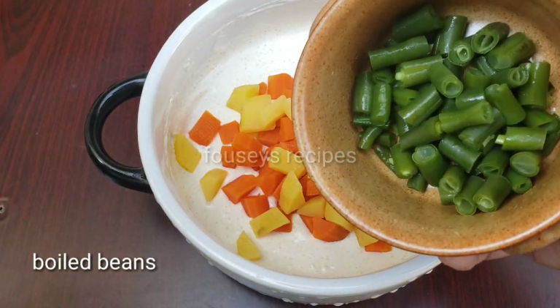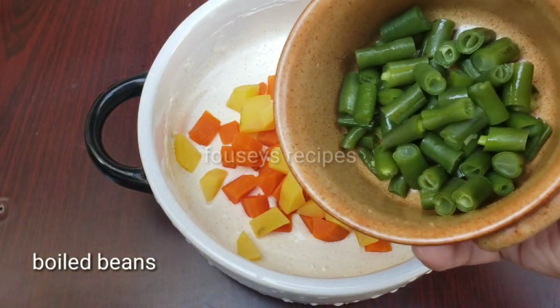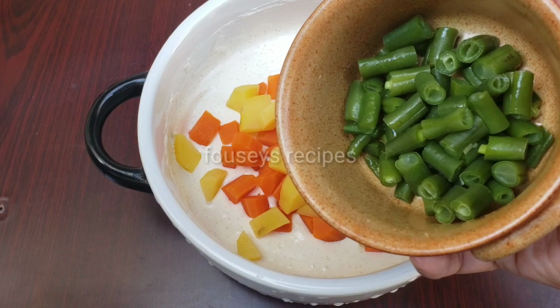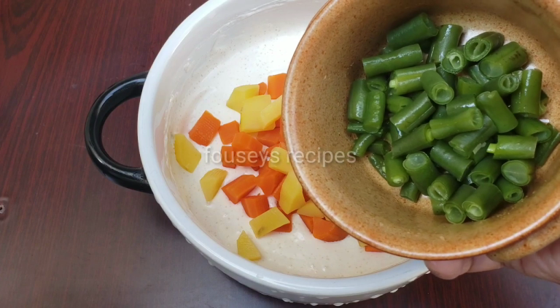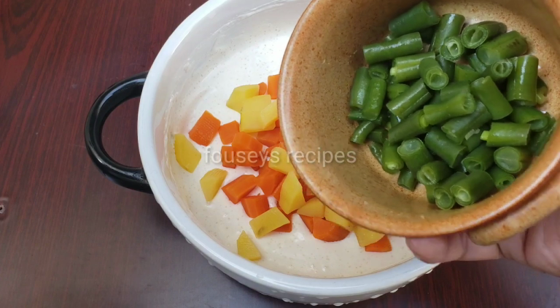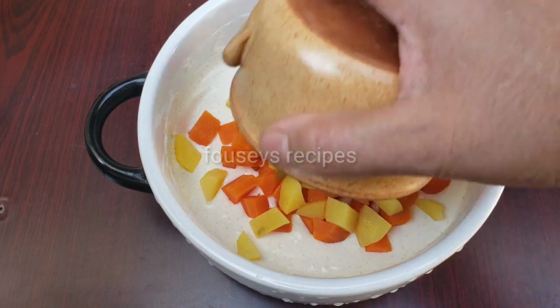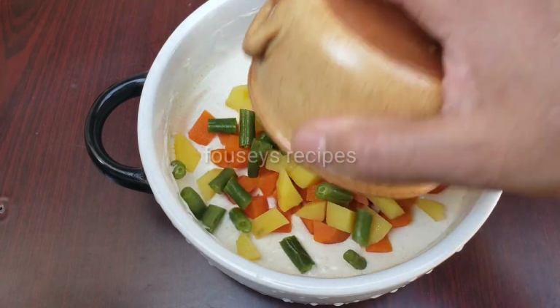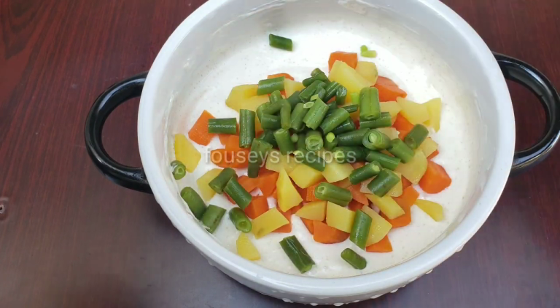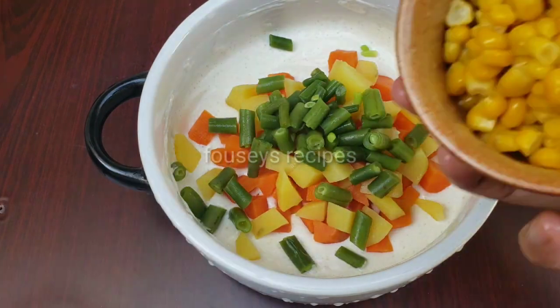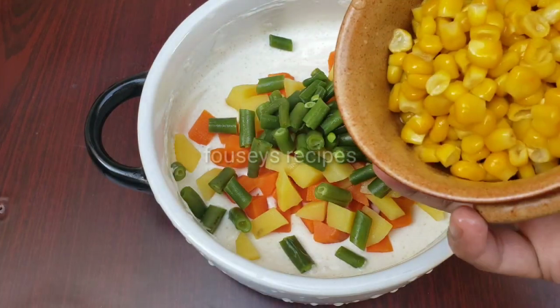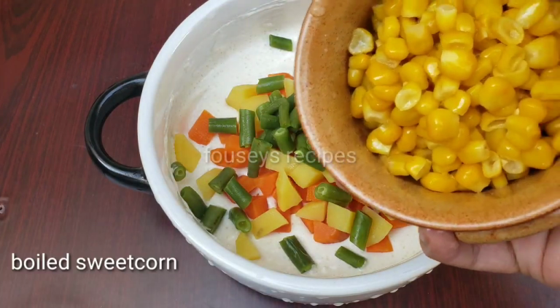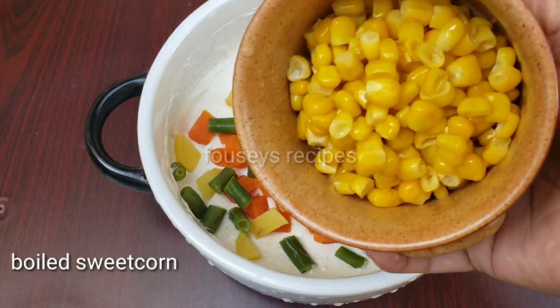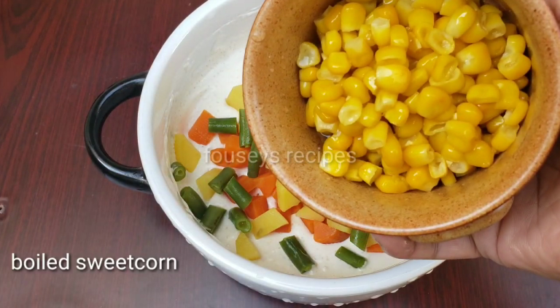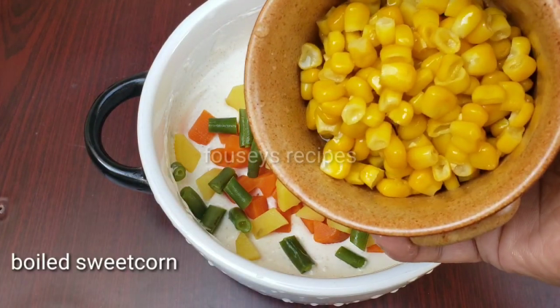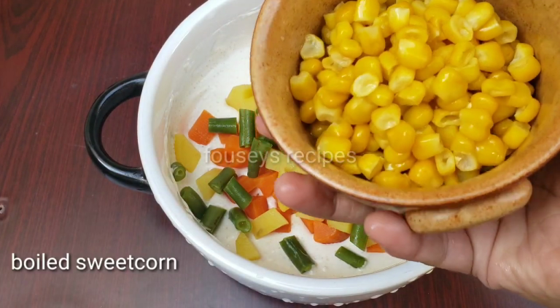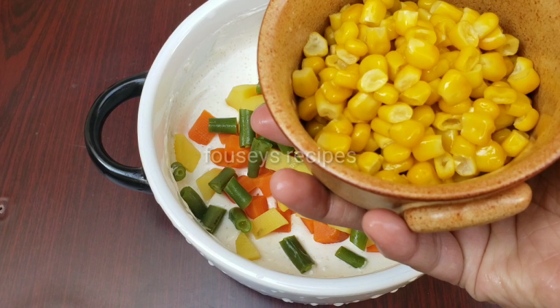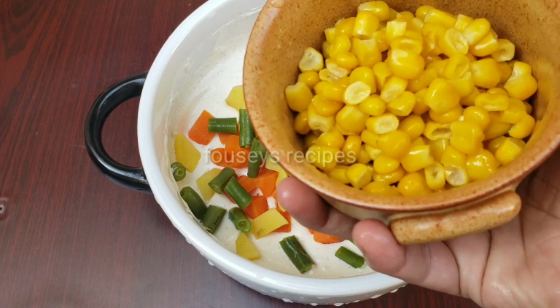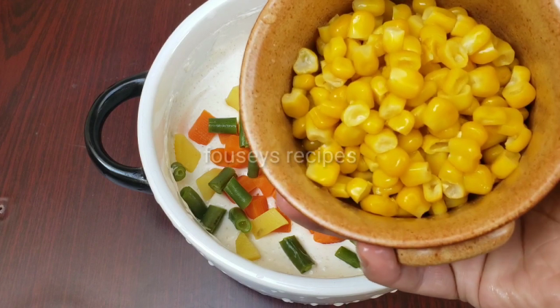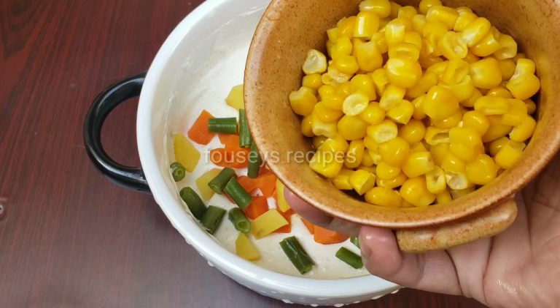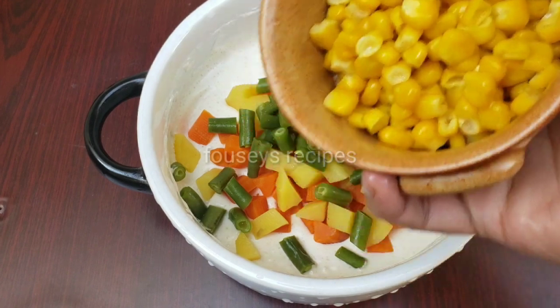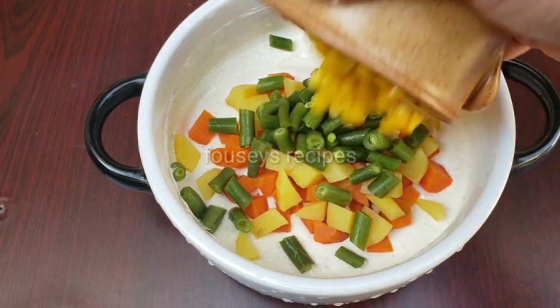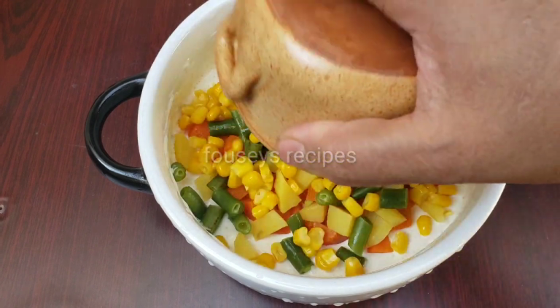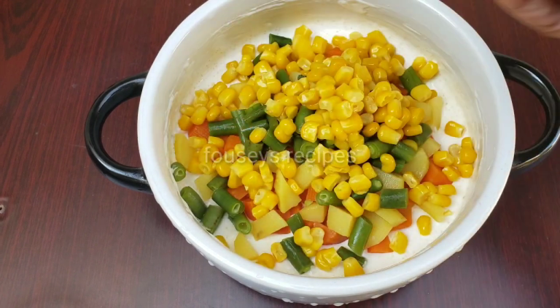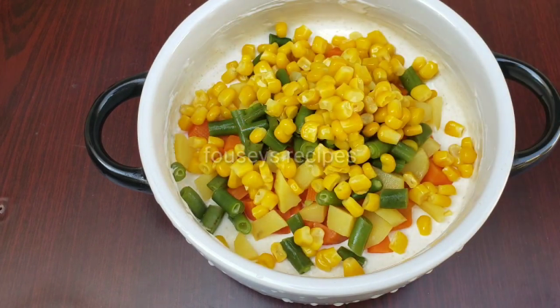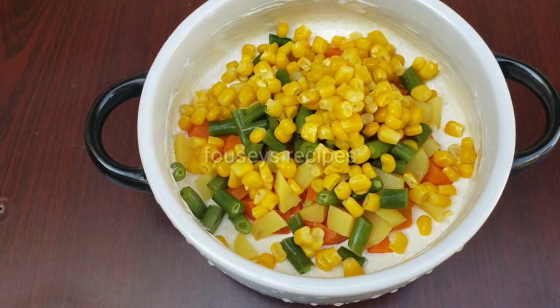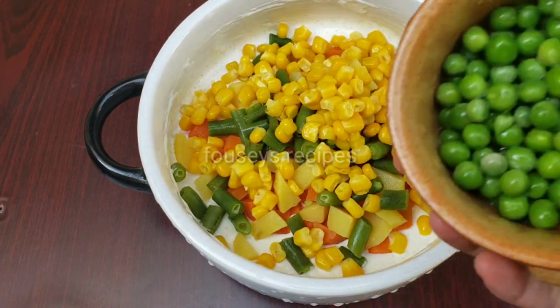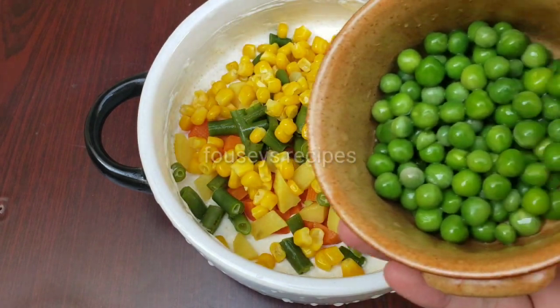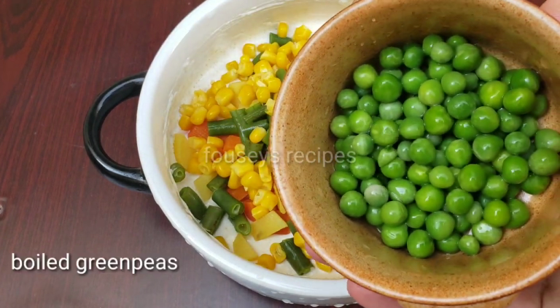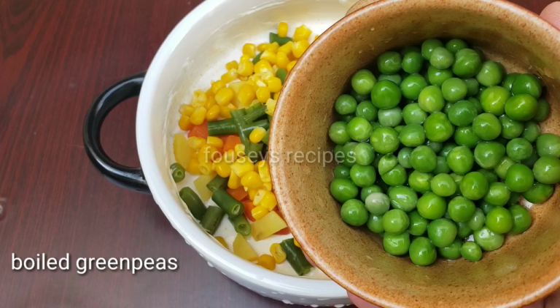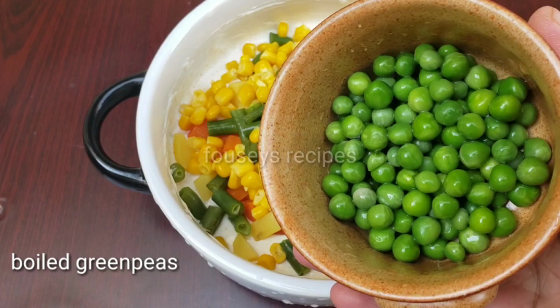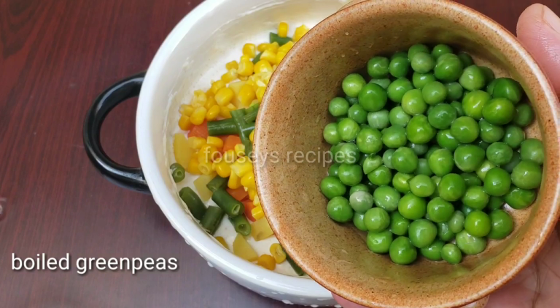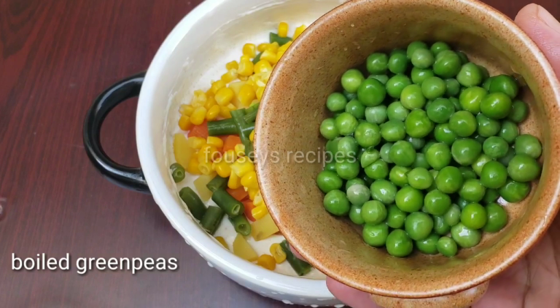Cut the beans, cut a little bit, cut the green piece. This is a lamb oil.